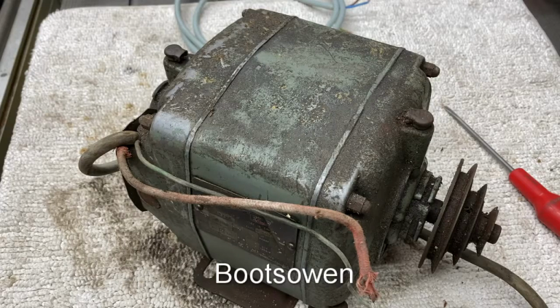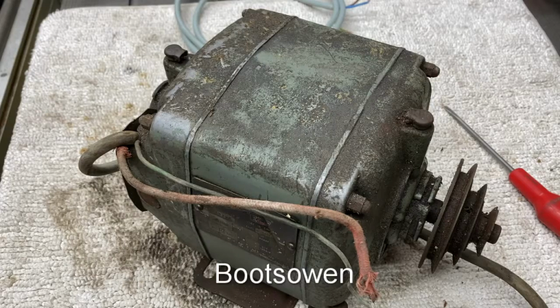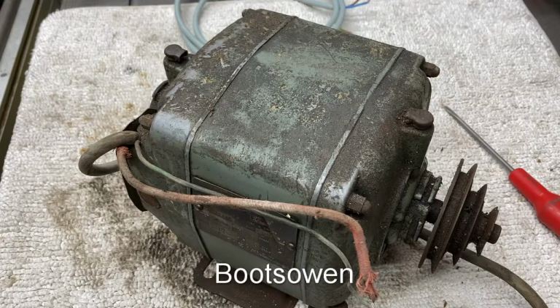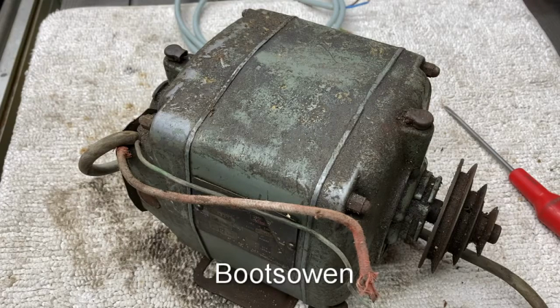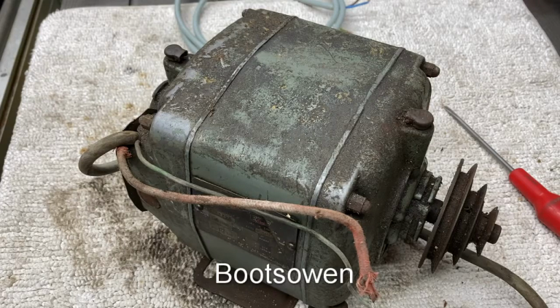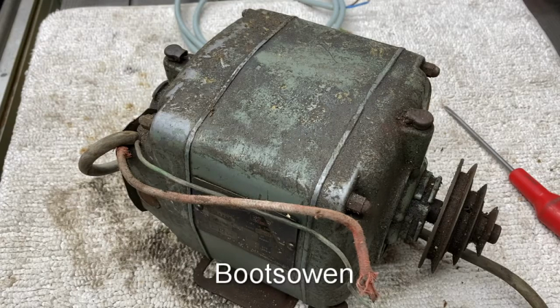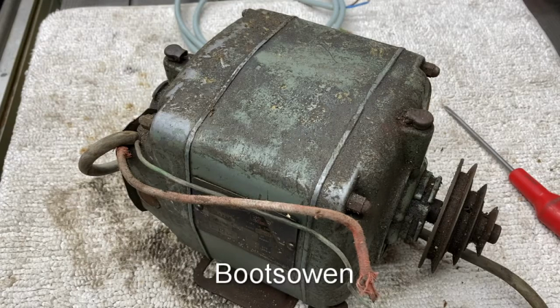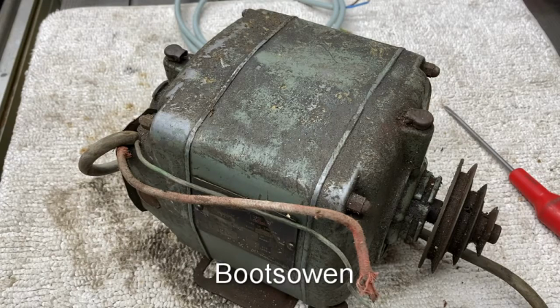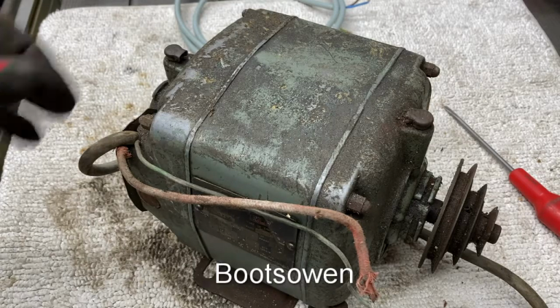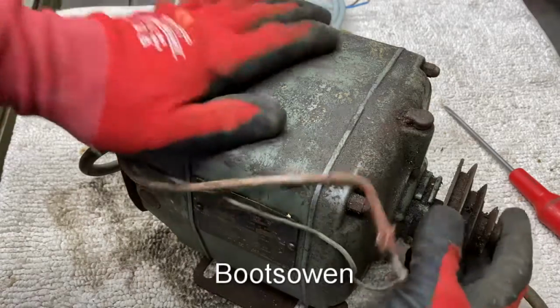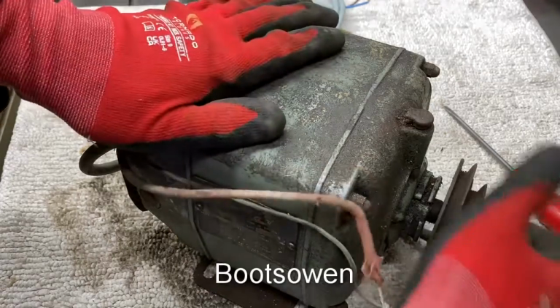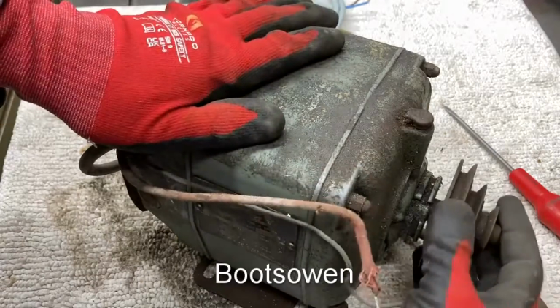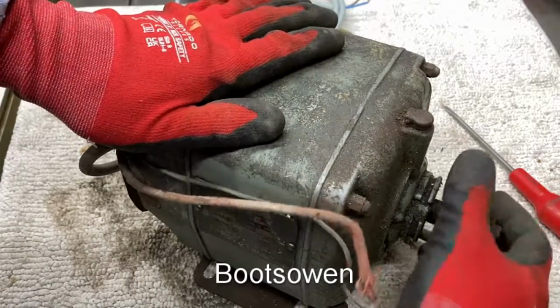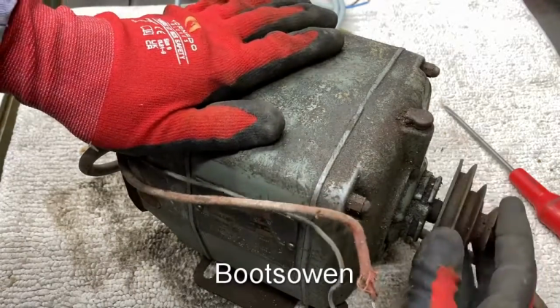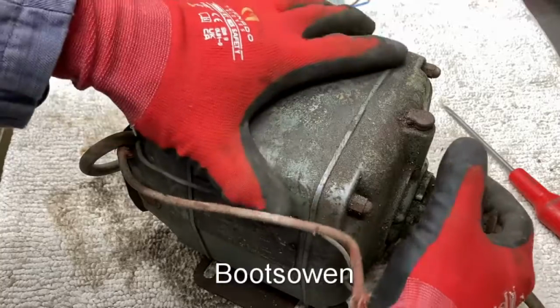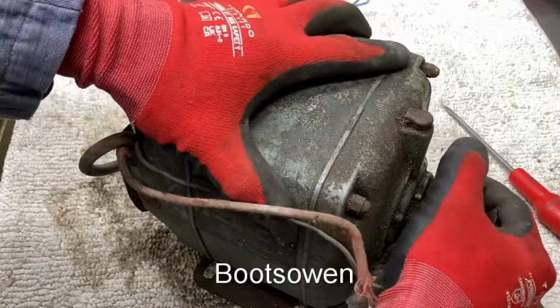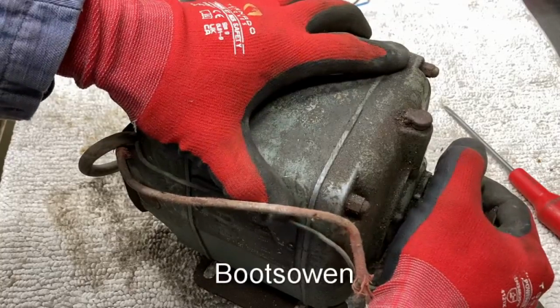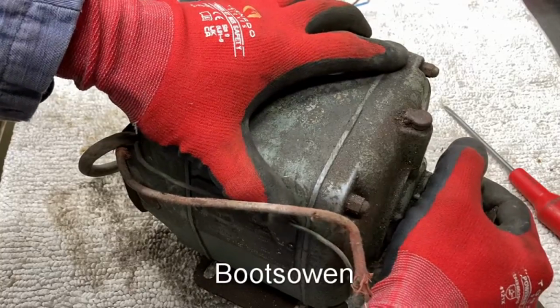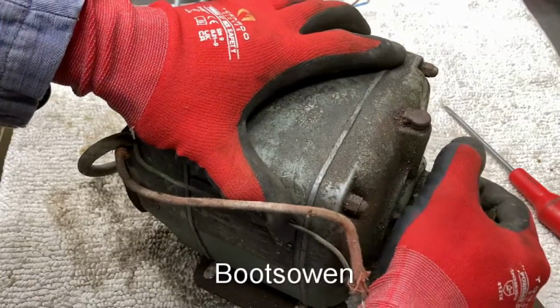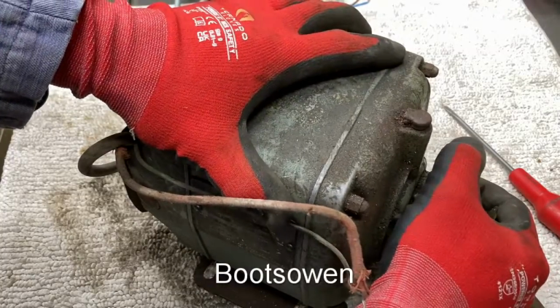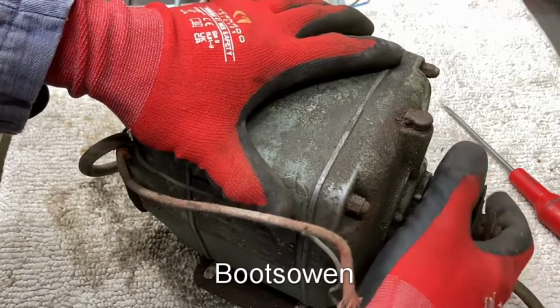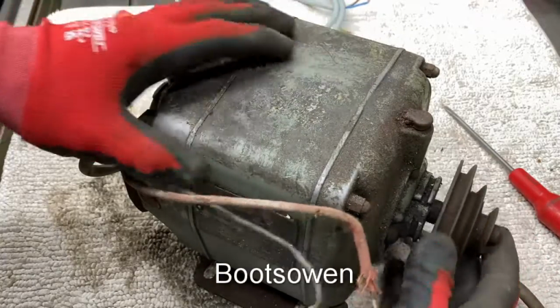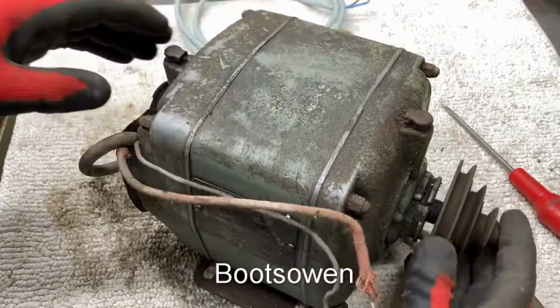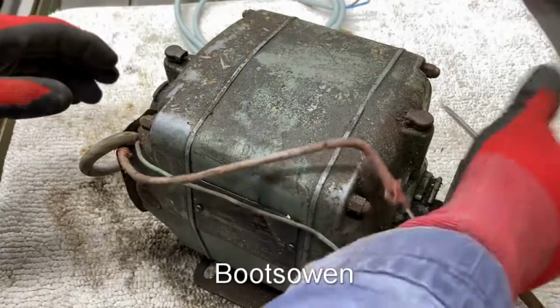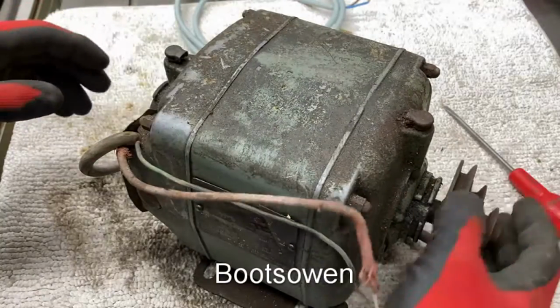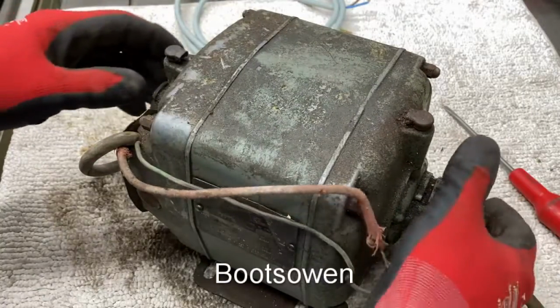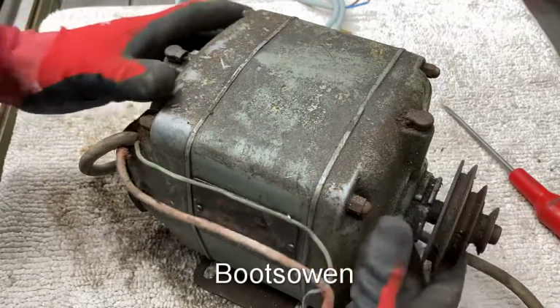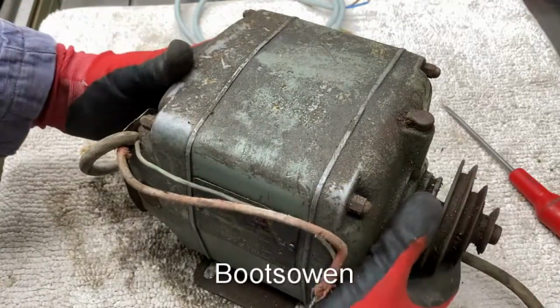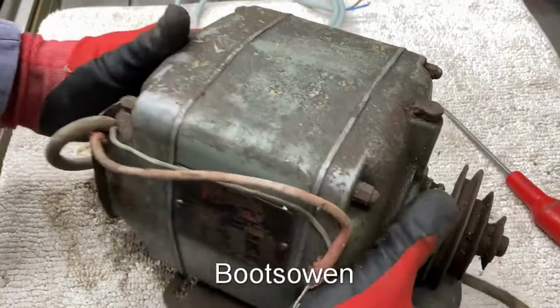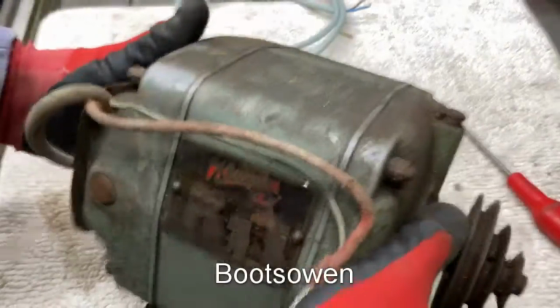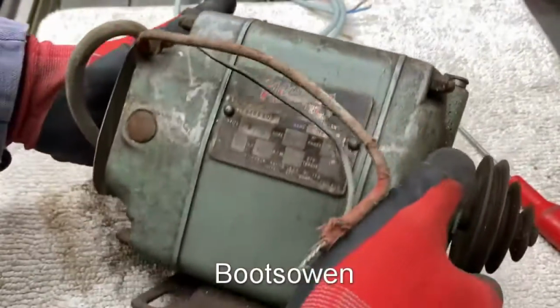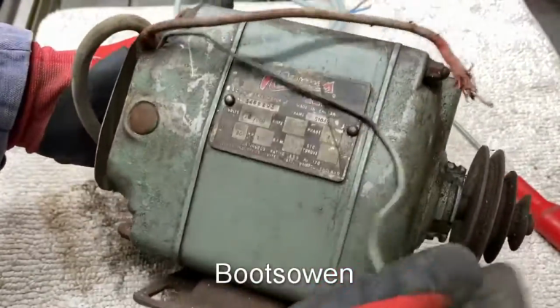Hey there, Boots Owen here. I picked up this little motor out of a skip recently. It feels a bit loose on the bearings, but it should run okay if we have a look at it.